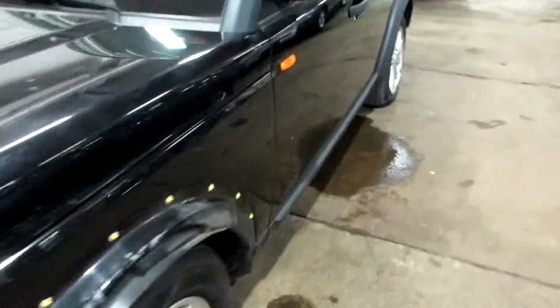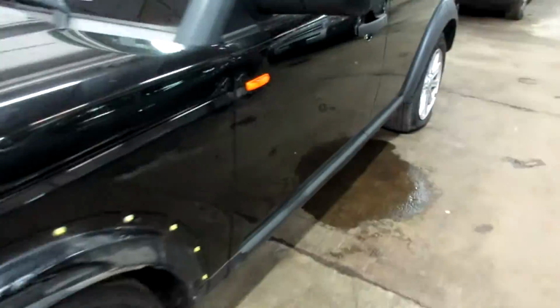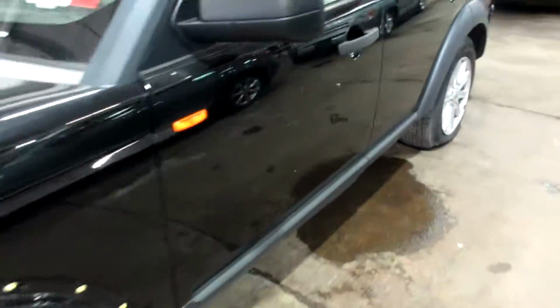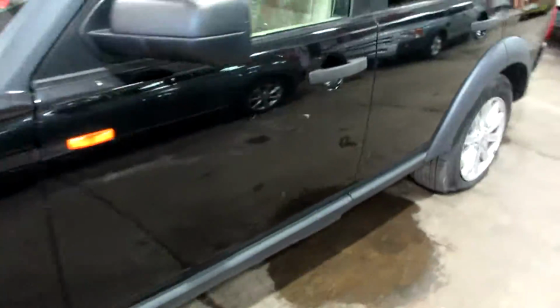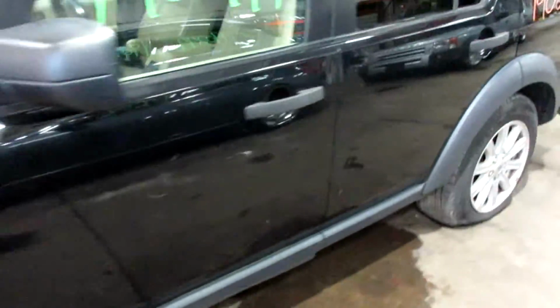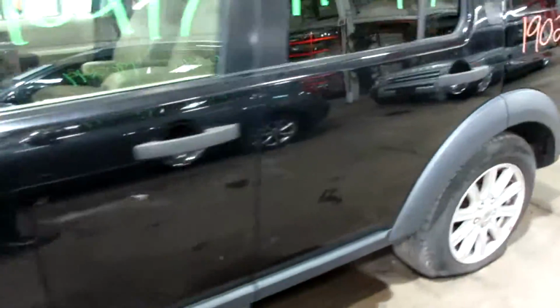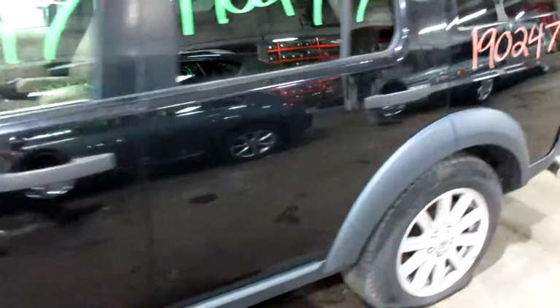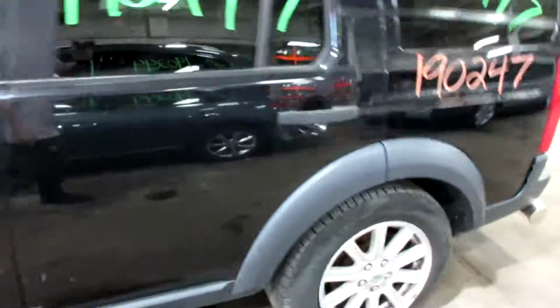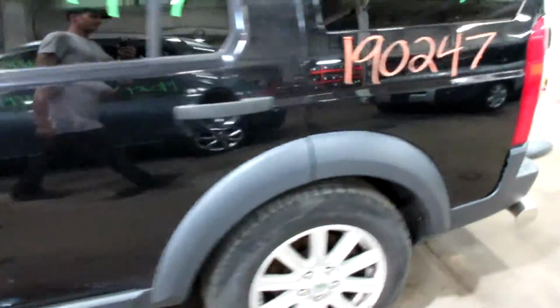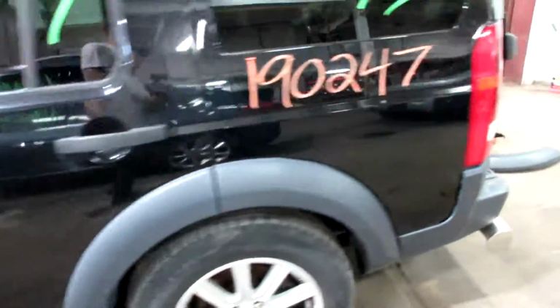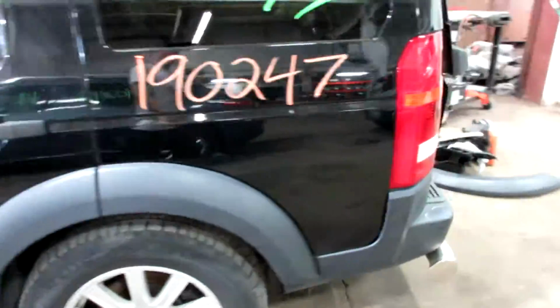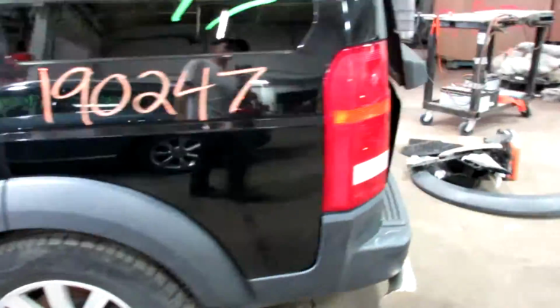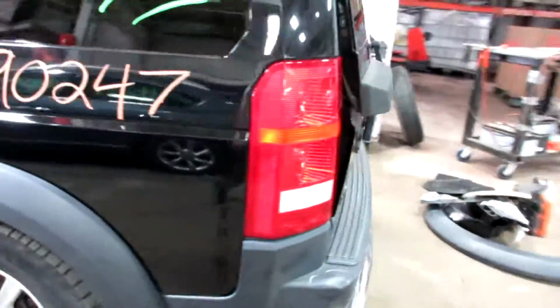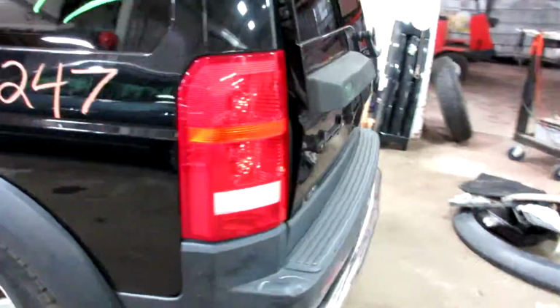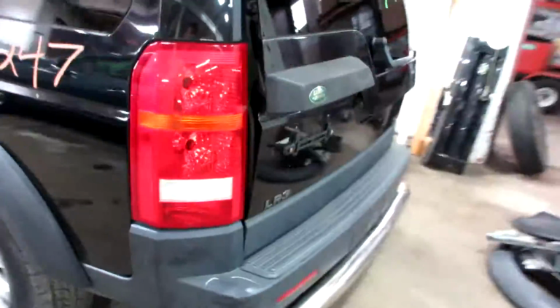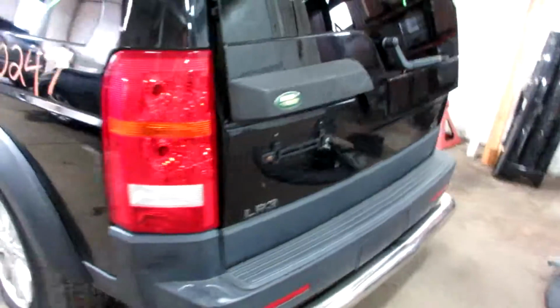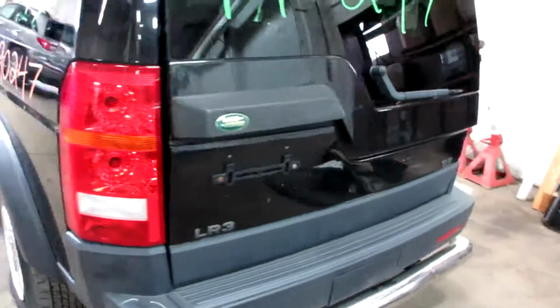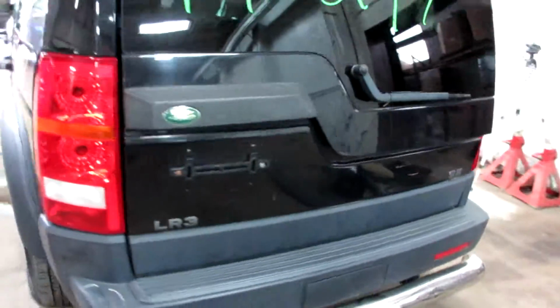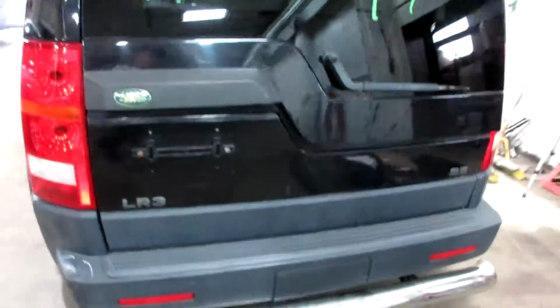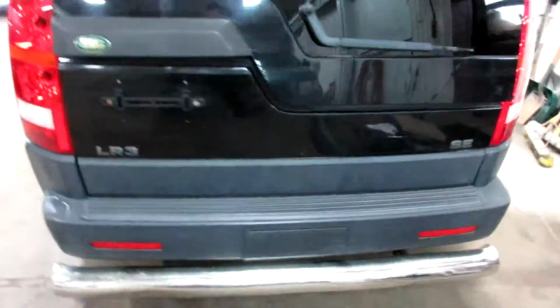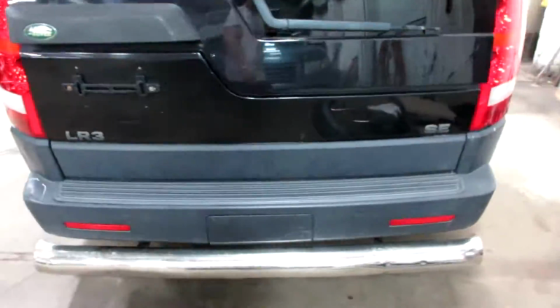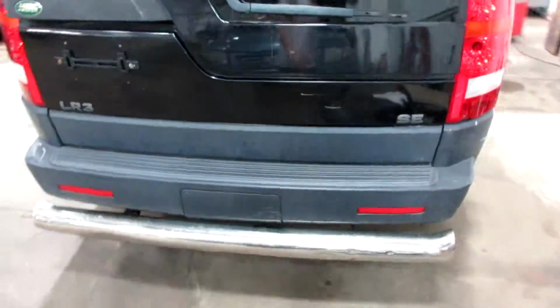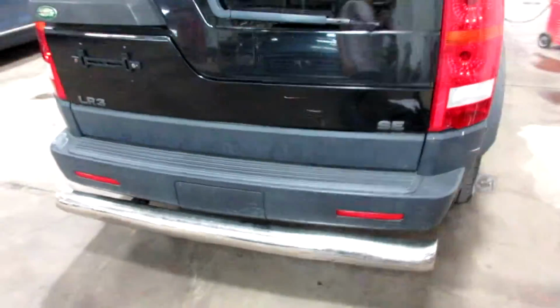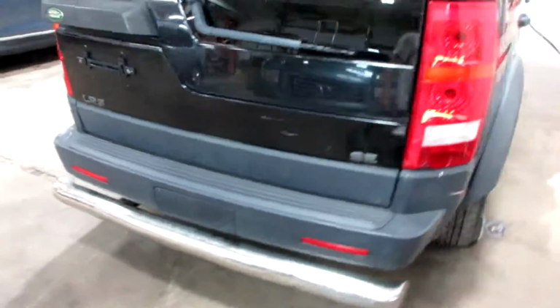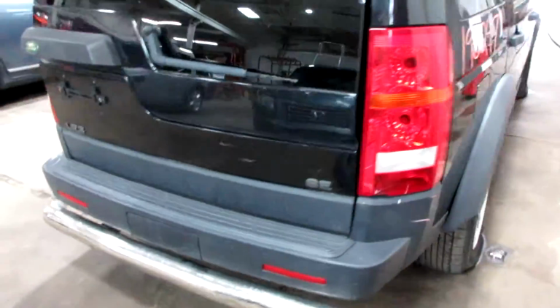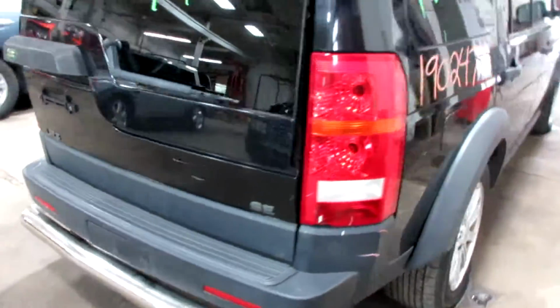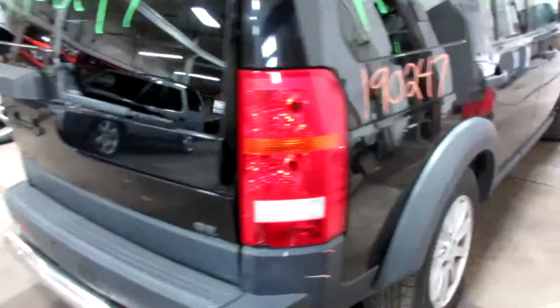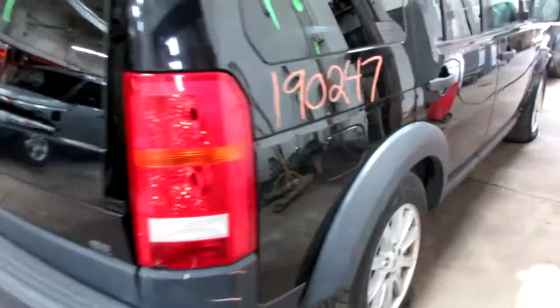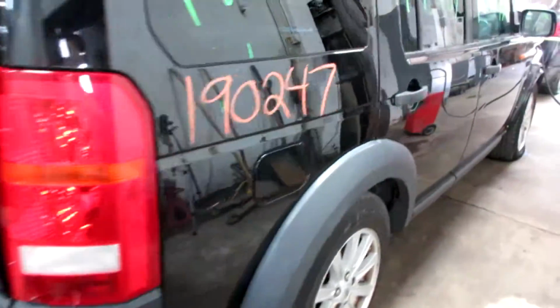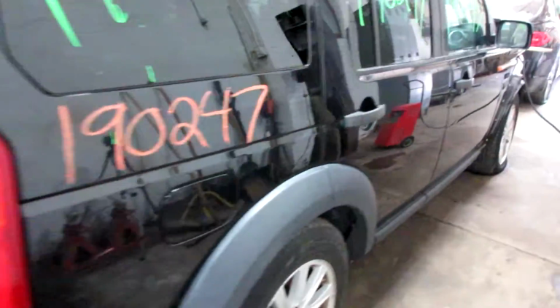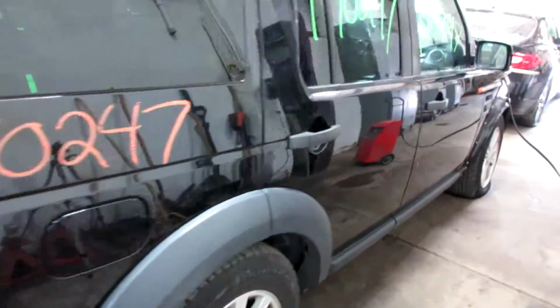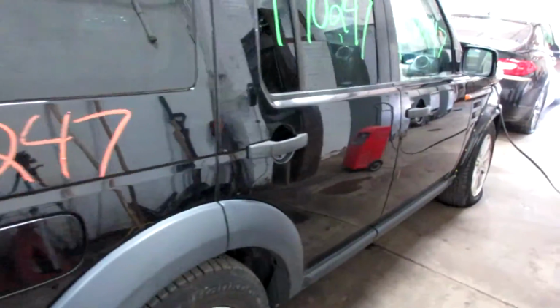Got some pretty nice parts for this vehicle here. Very nice upper and lower rear deck lid, nice rear bumper. And we got some nice passenger side parts as well.